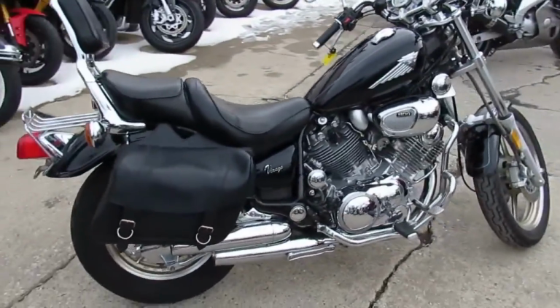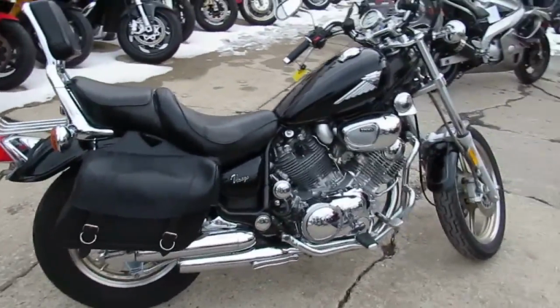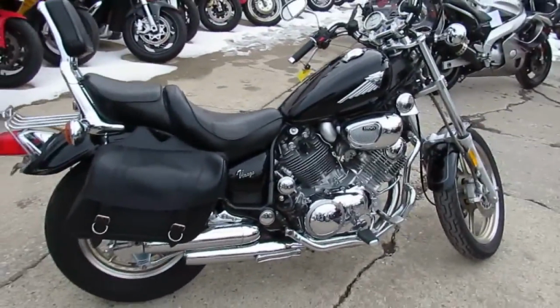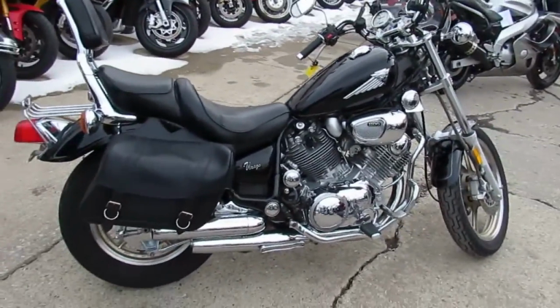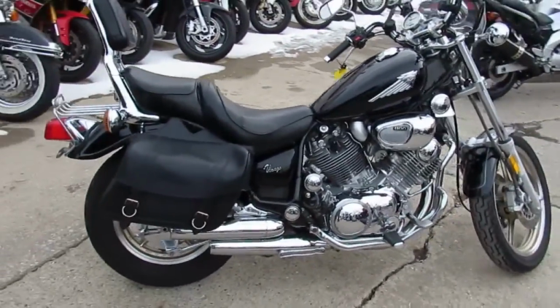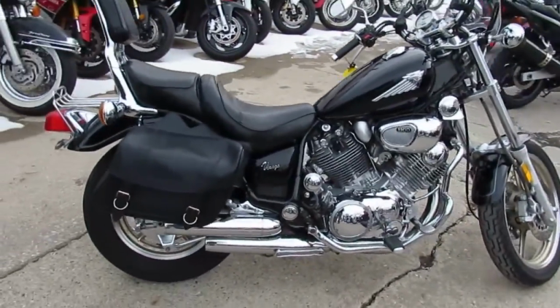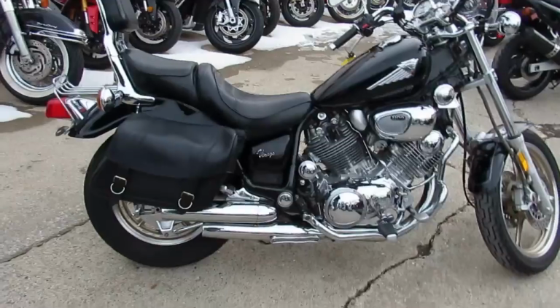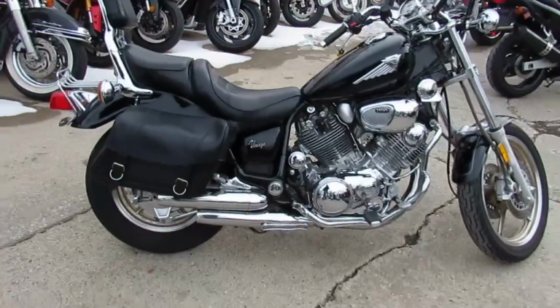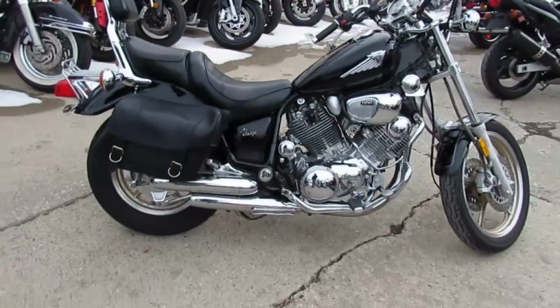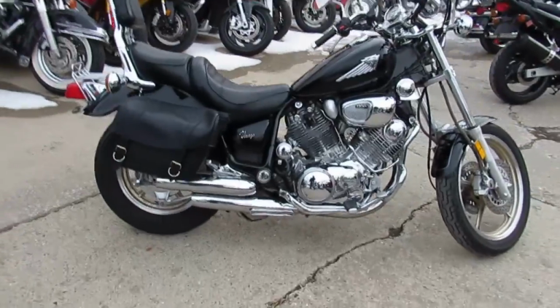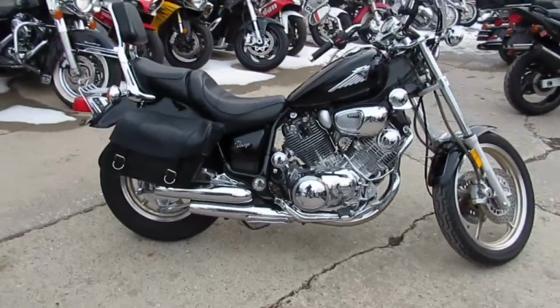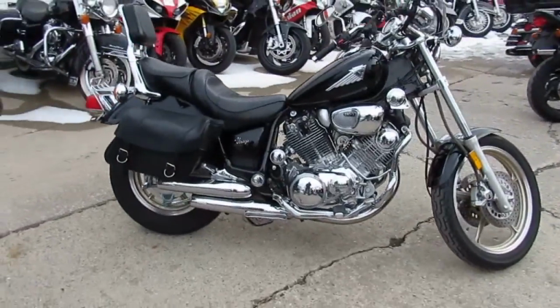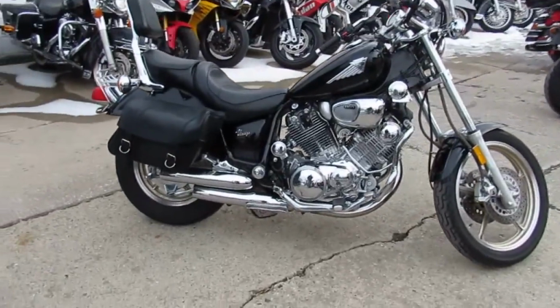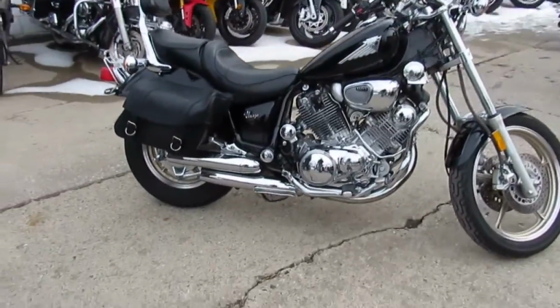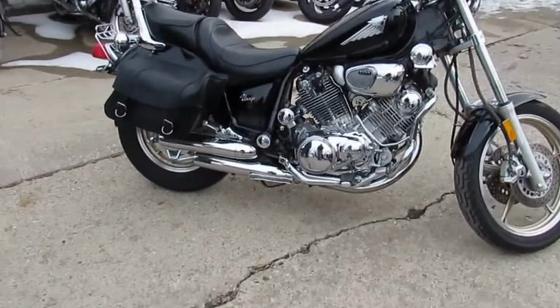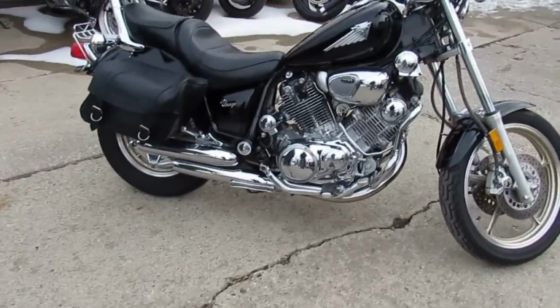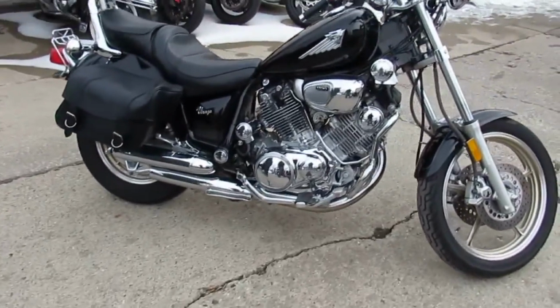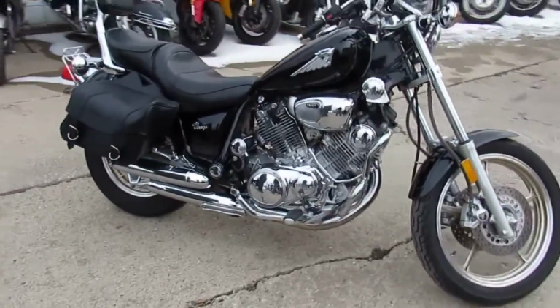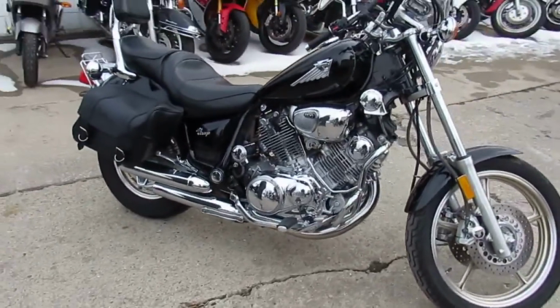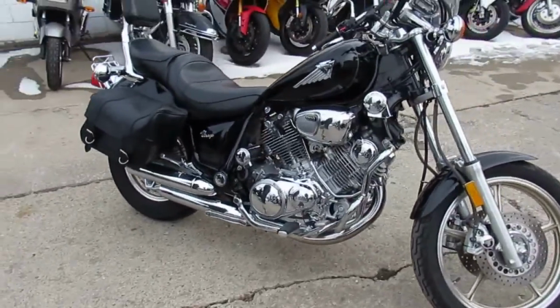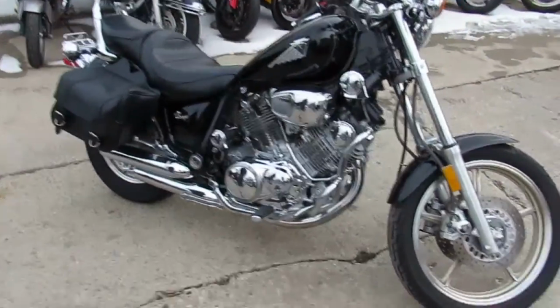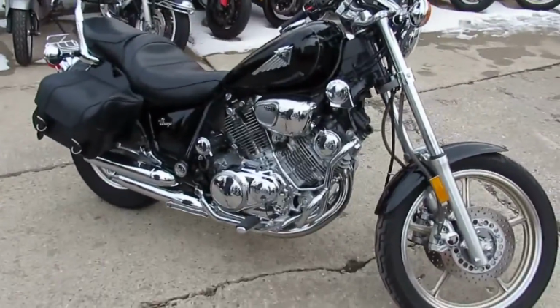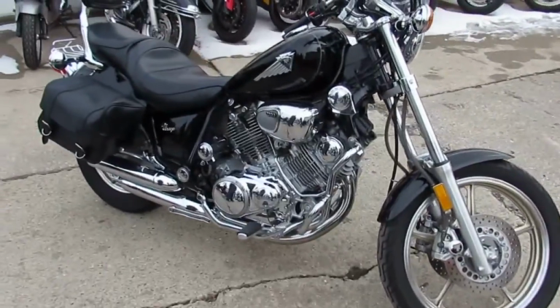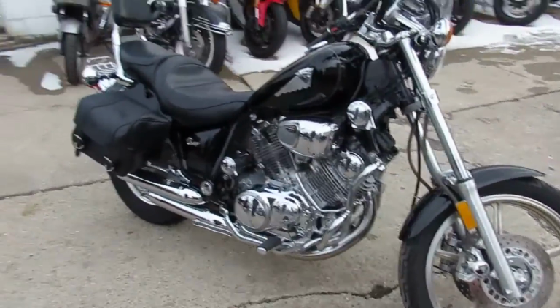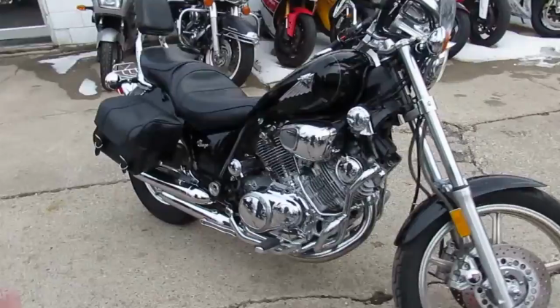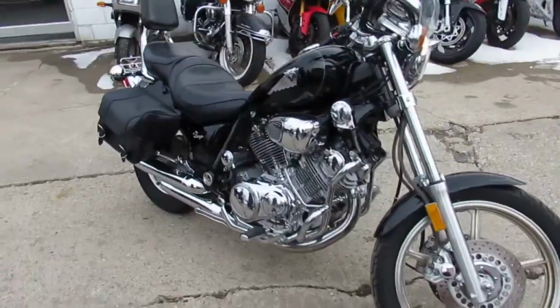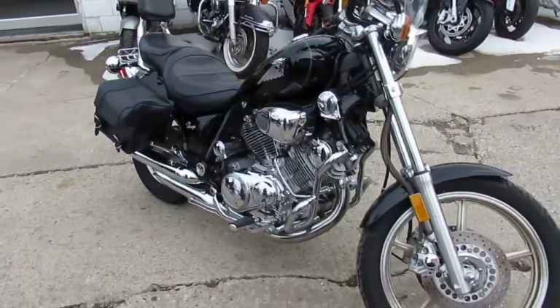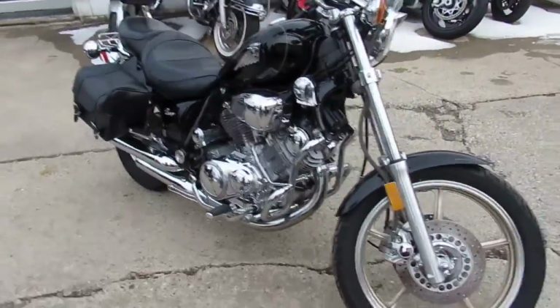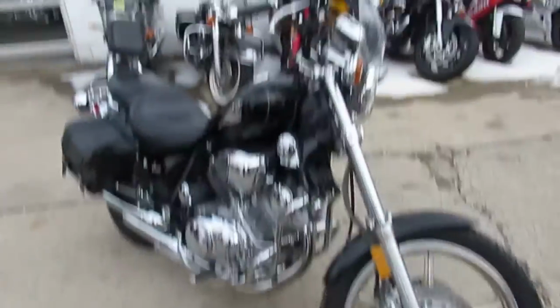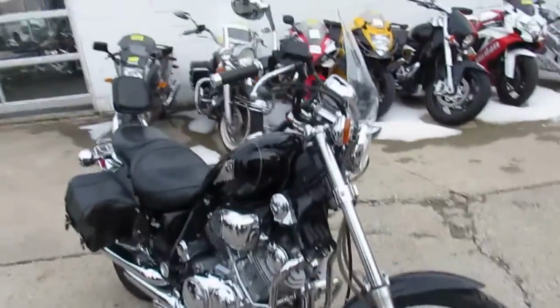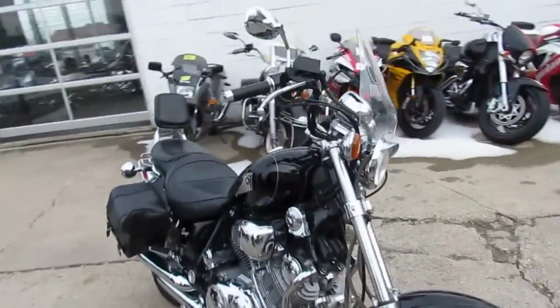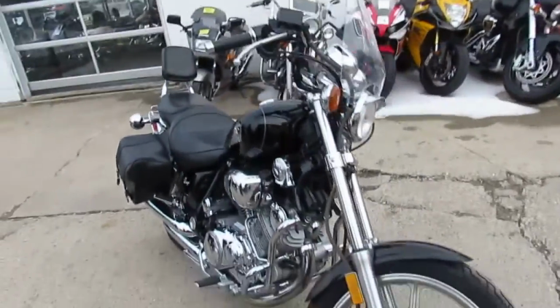This bike's got sharp black paint, bright chrome, and the bike's just overall sharp guys. Runs strong, needs nothing — windshield, saddlebags, backrests and more.